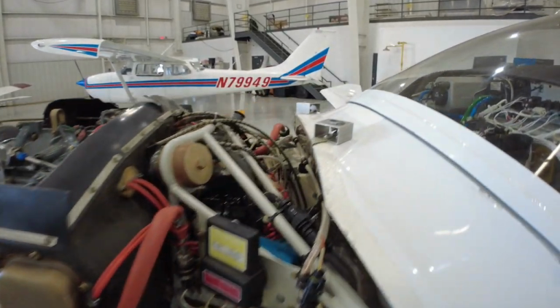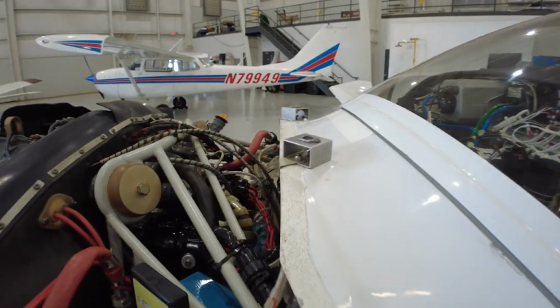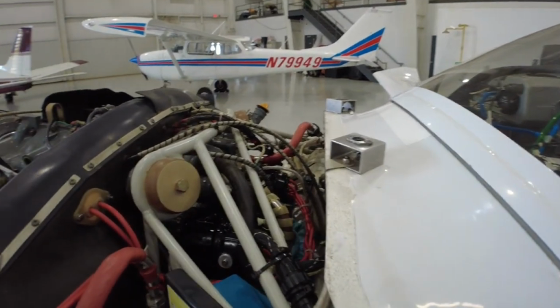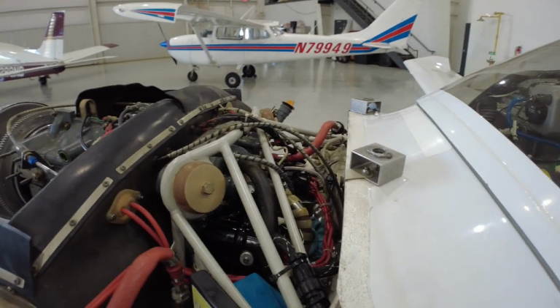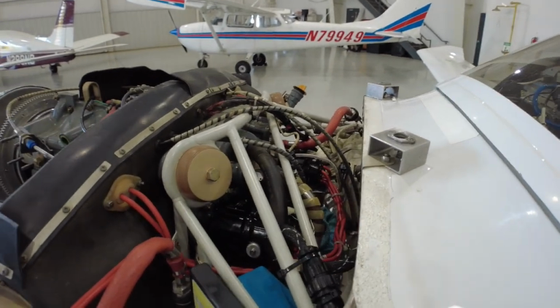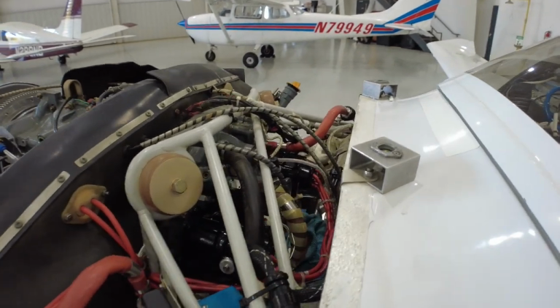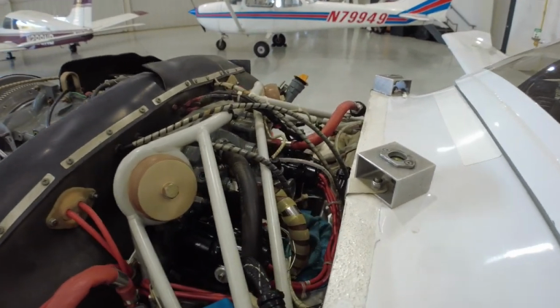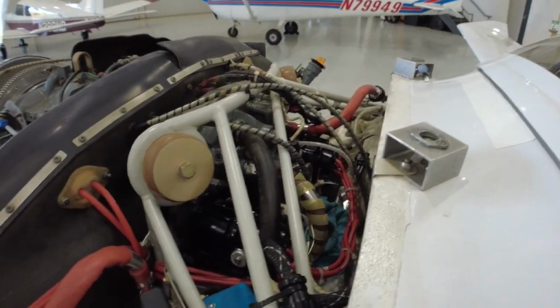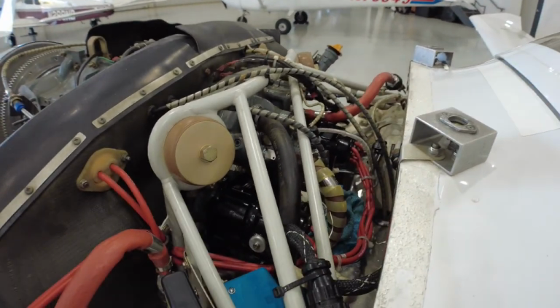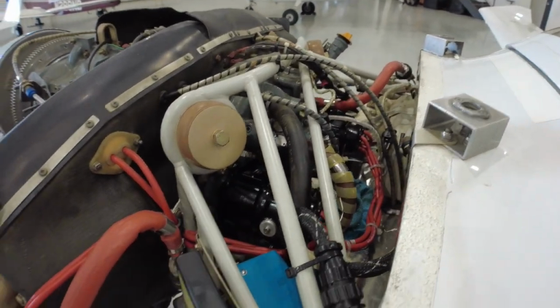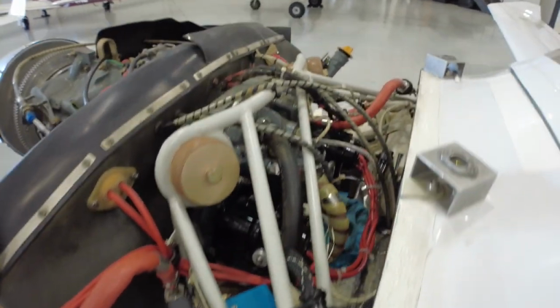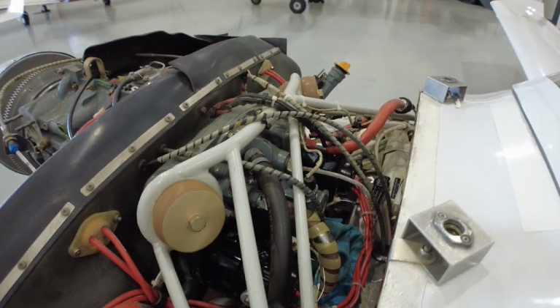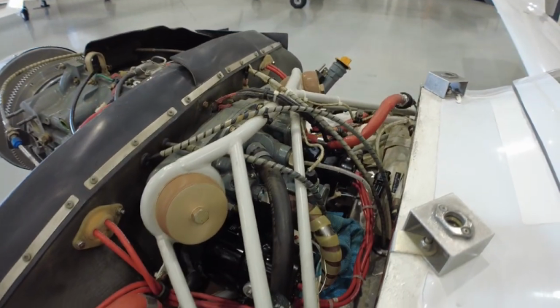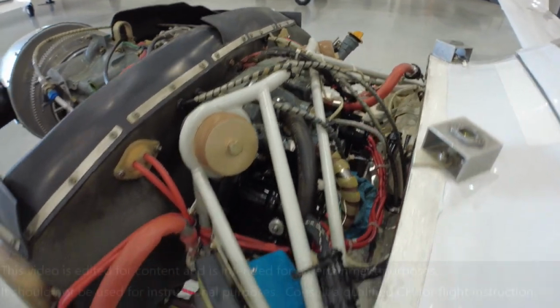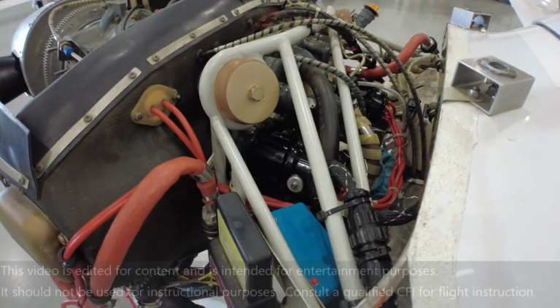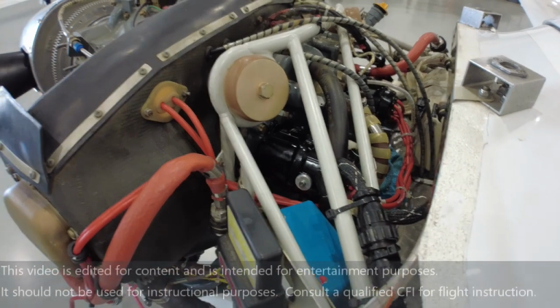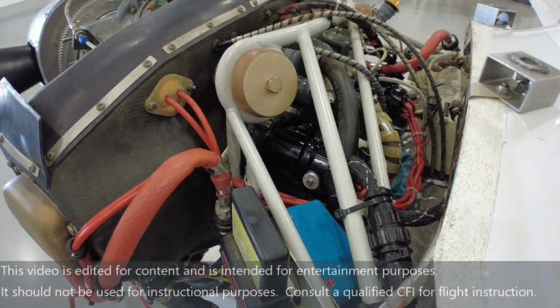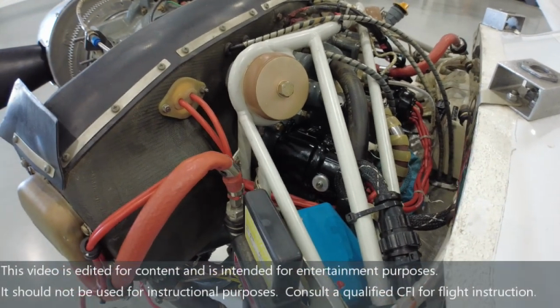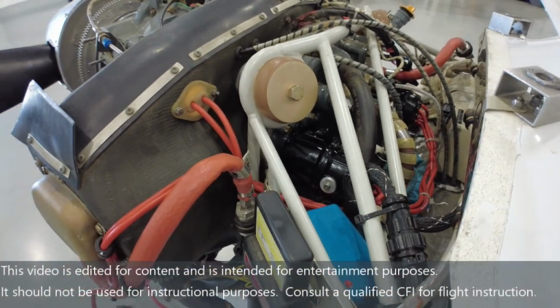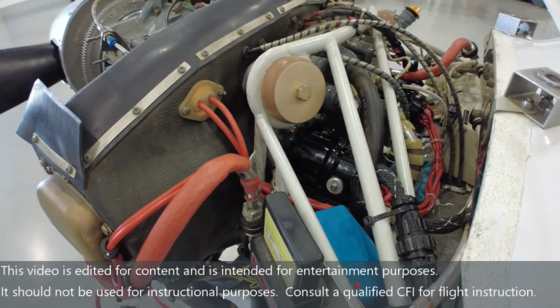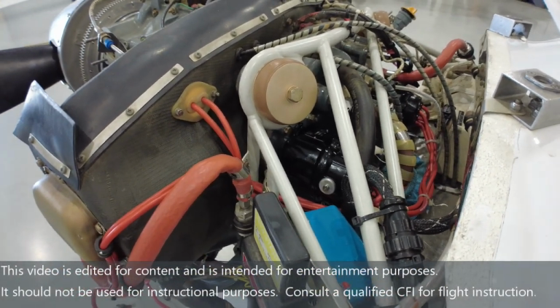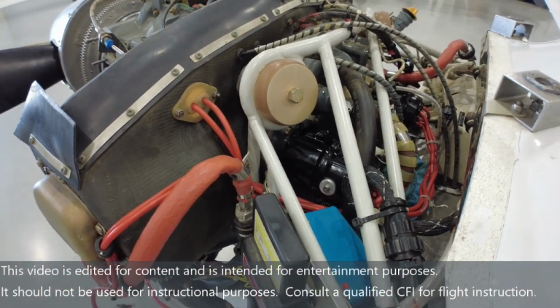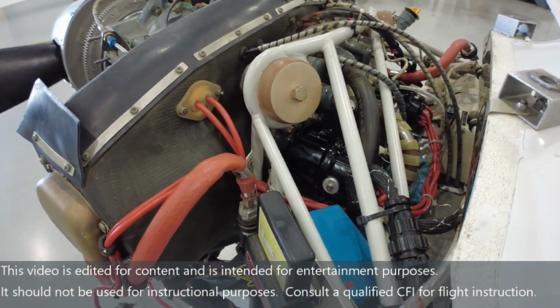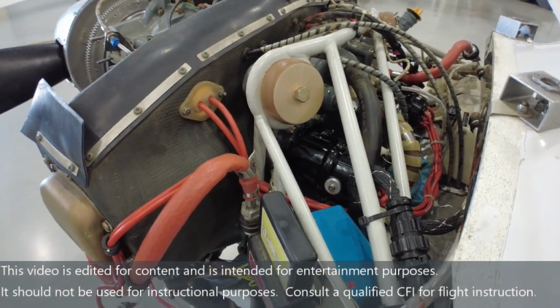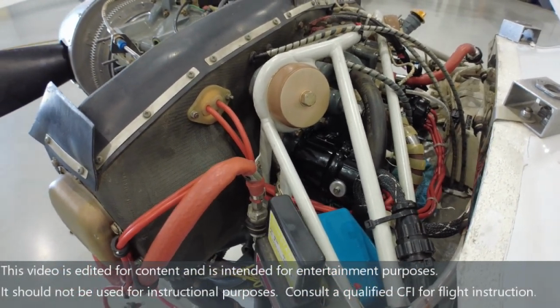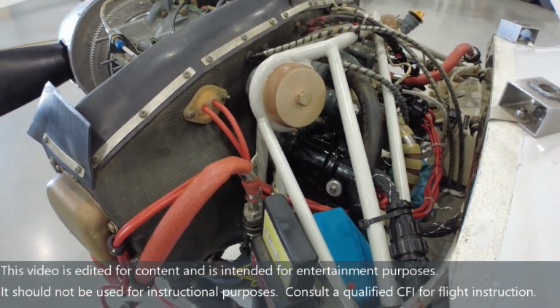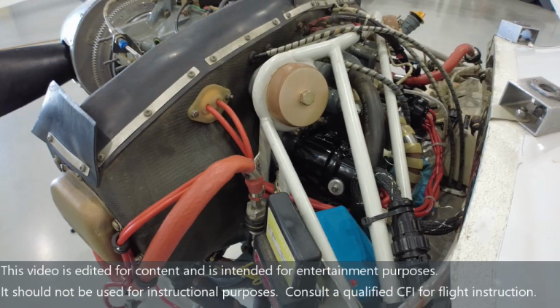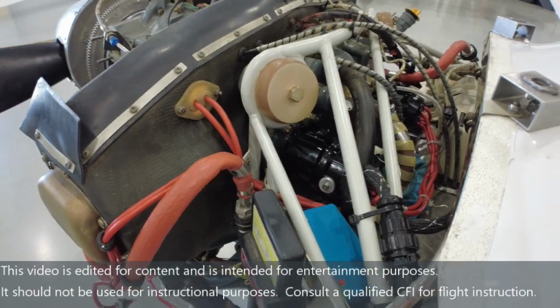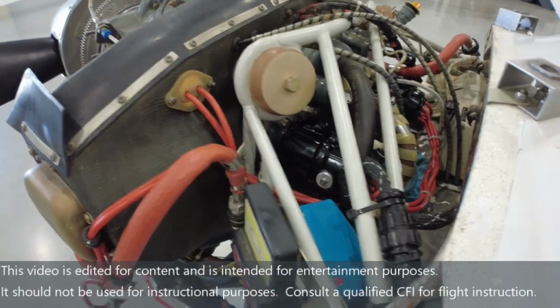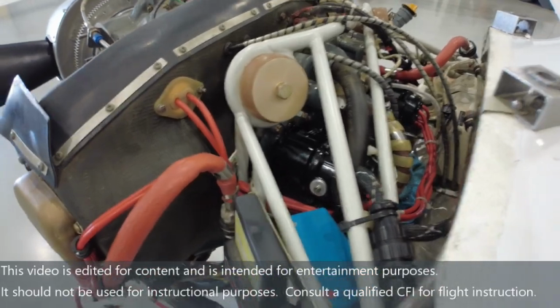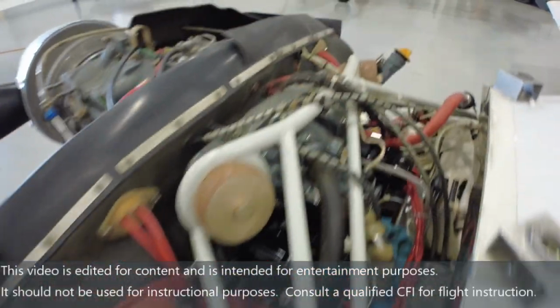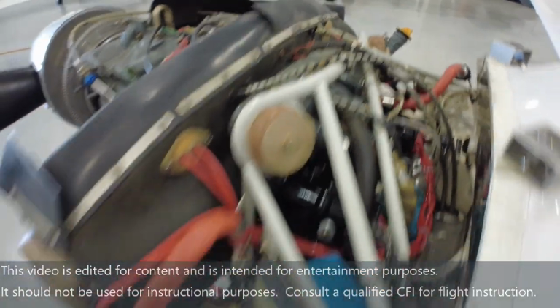Magnetos are supposed to be overhauled or replaced about every 500 hours. These were more than overdue because I didn't check the logbook enough. So once we got that number, we said we've got to put new ones in. We have two new magnetos.